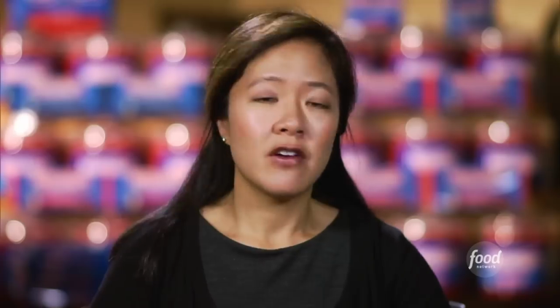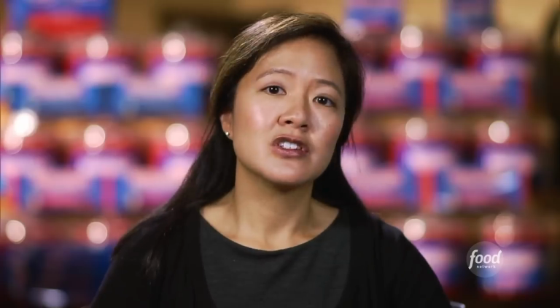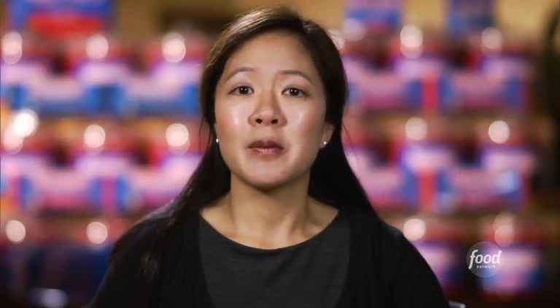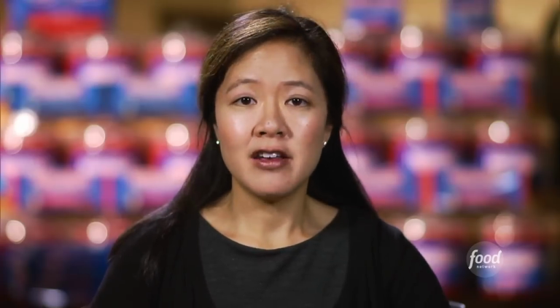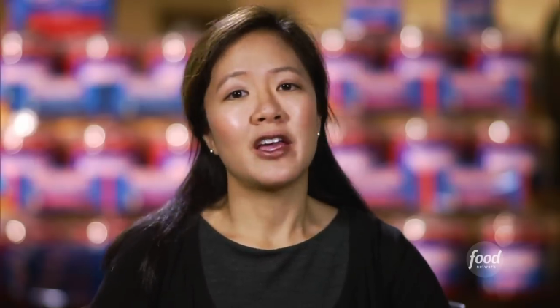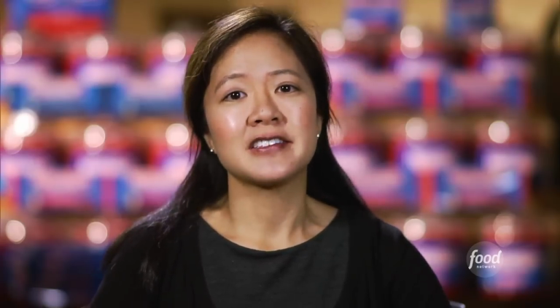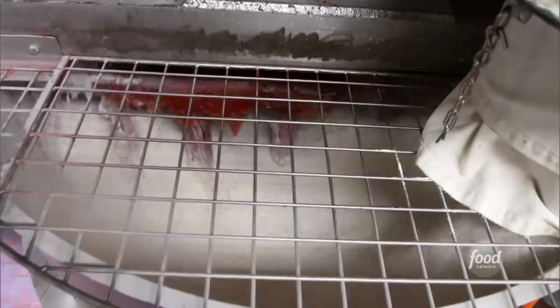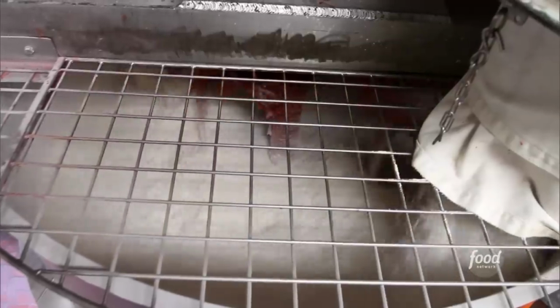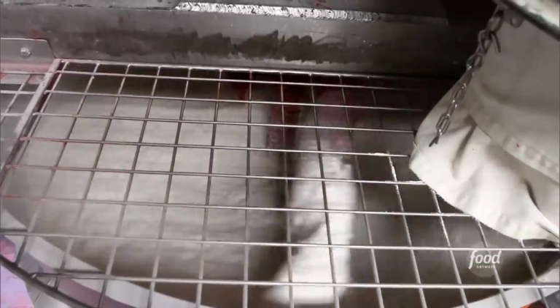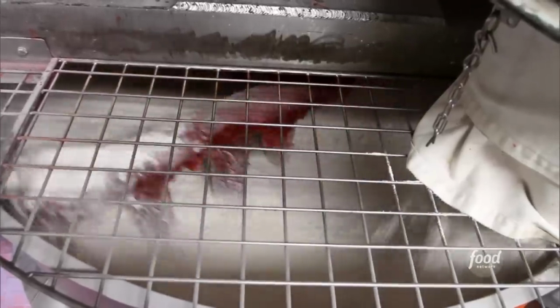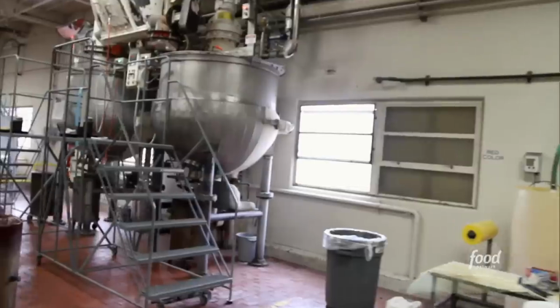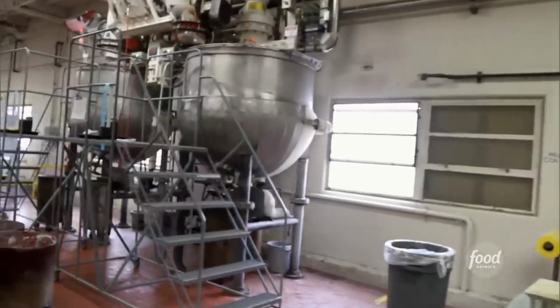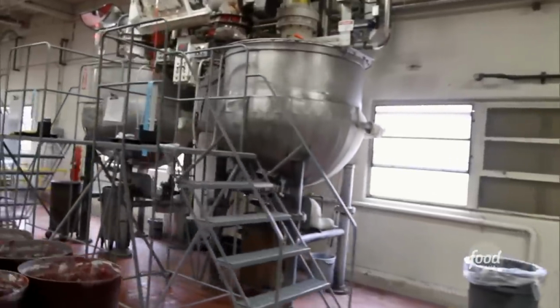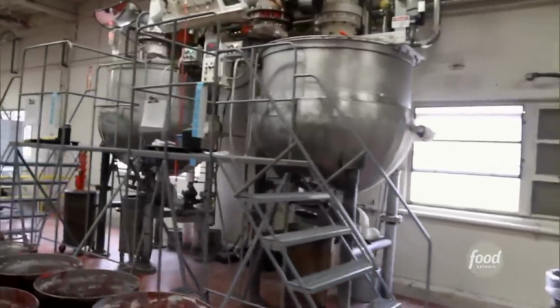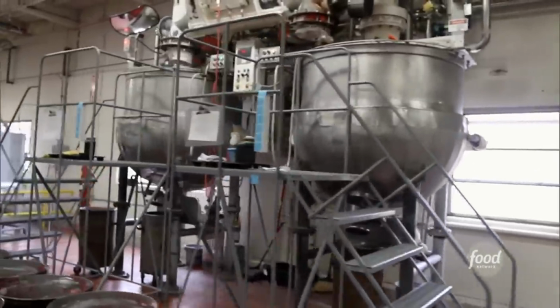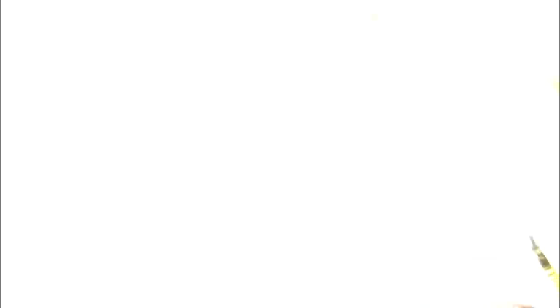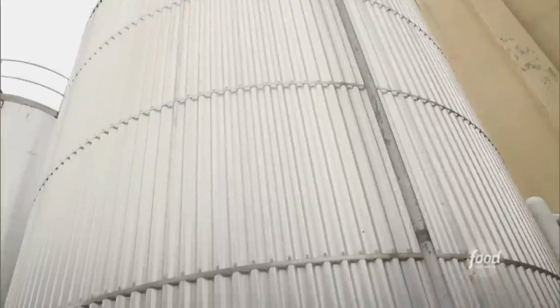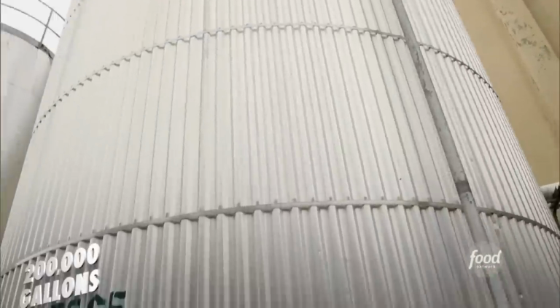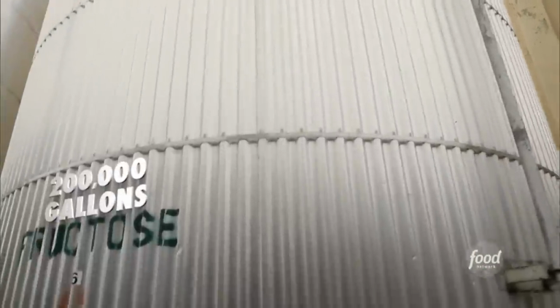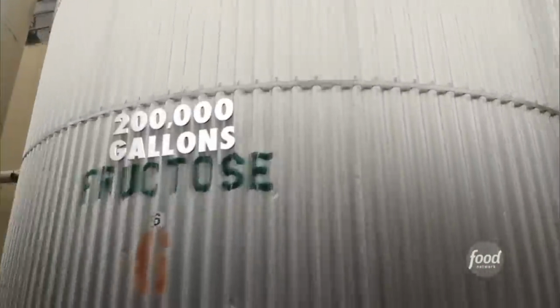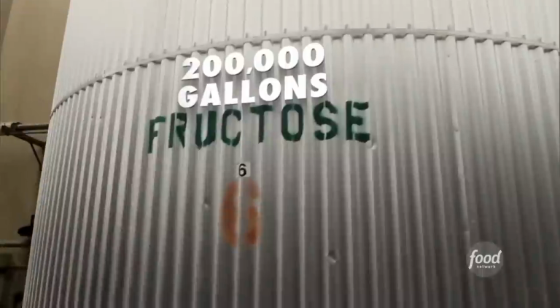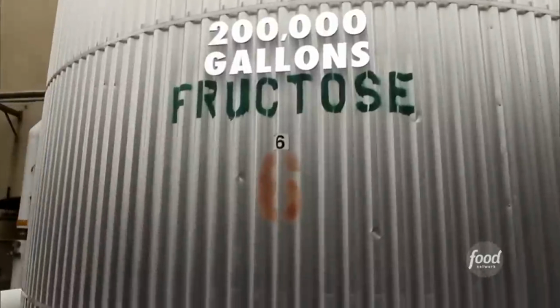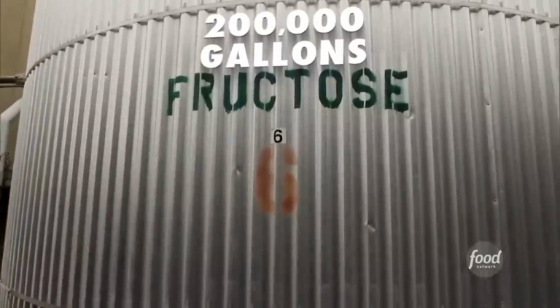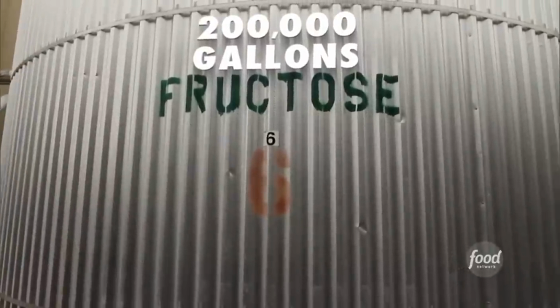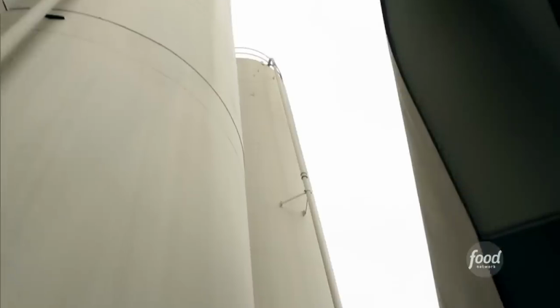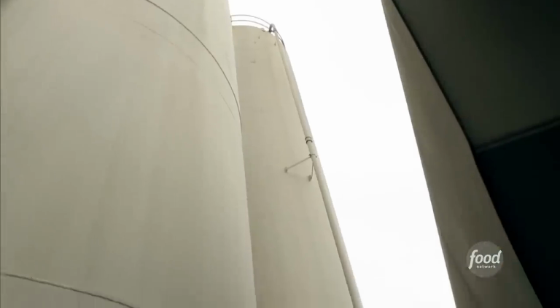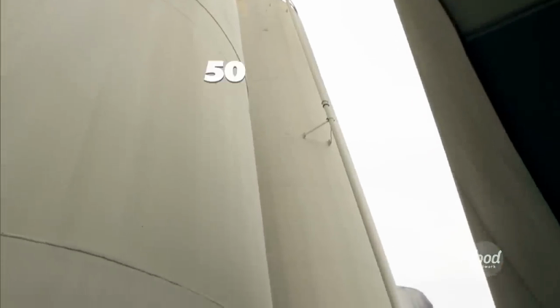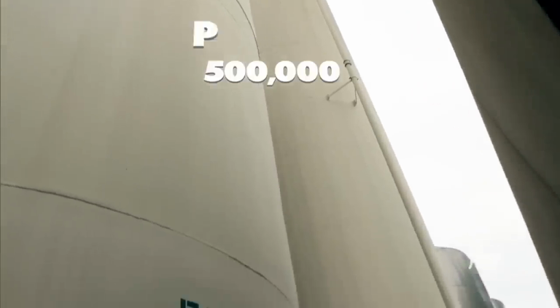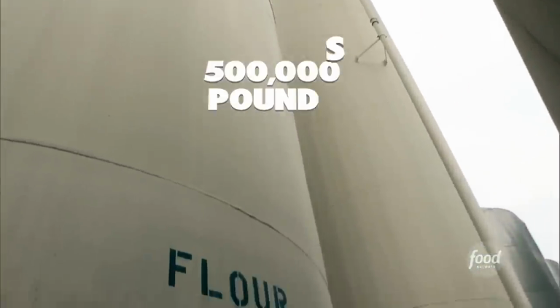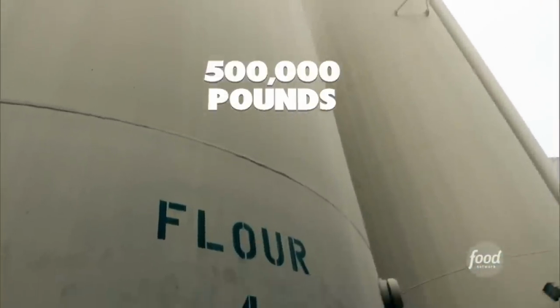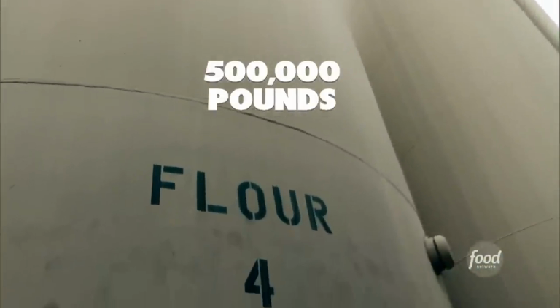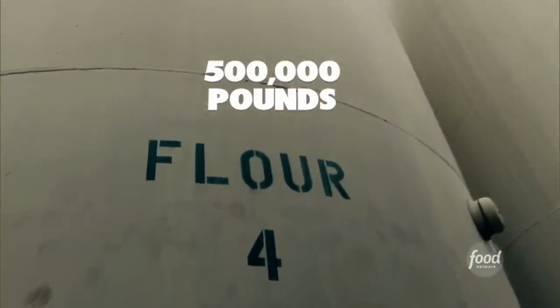It's very similar to making bread or baking cookies — well, sort of, if you're making a lot of cookies. American Licorice goes through about 200,000 gallons of corn syrup and nearly 500,000 pounds of flour every day.